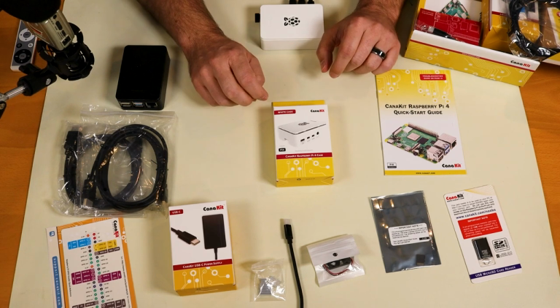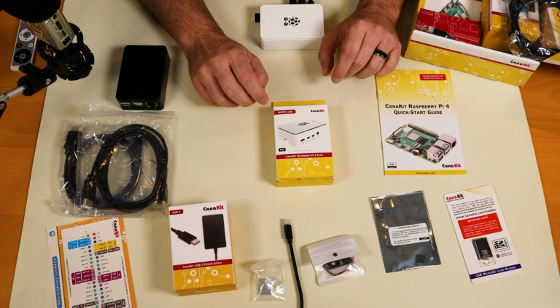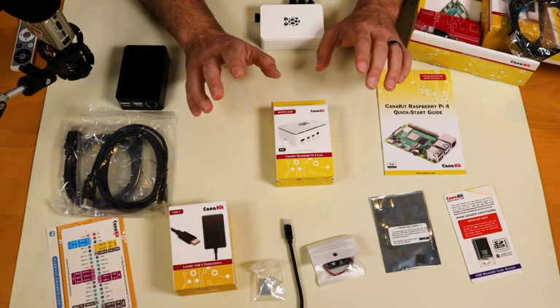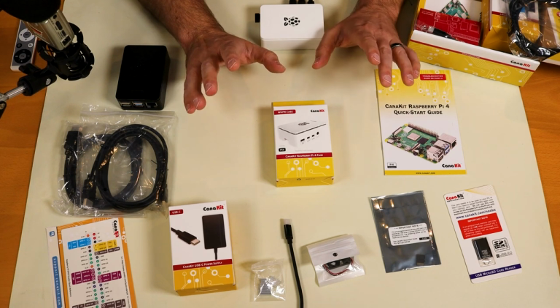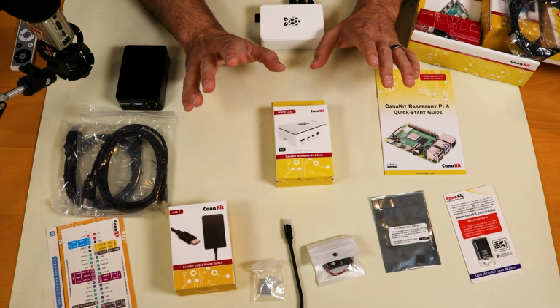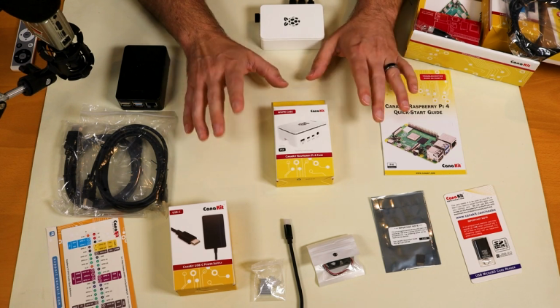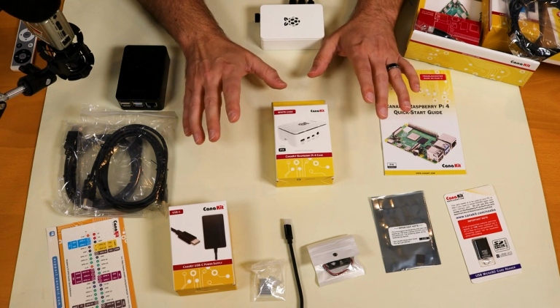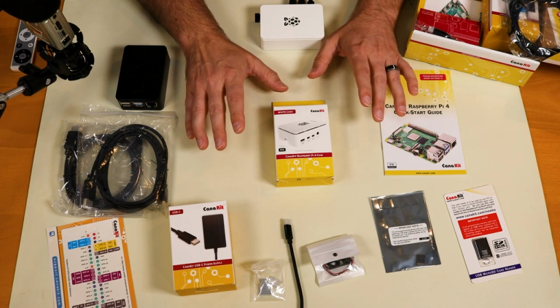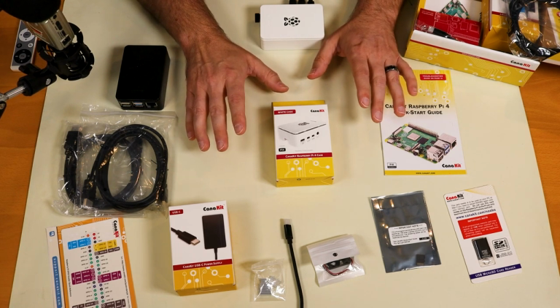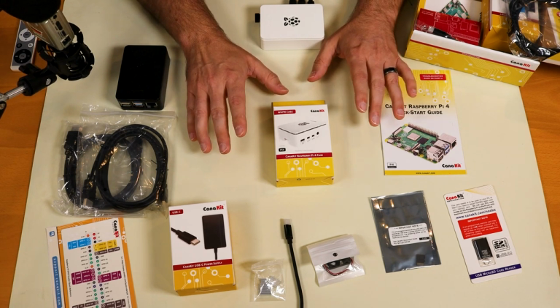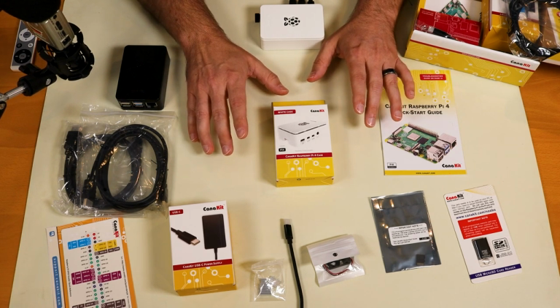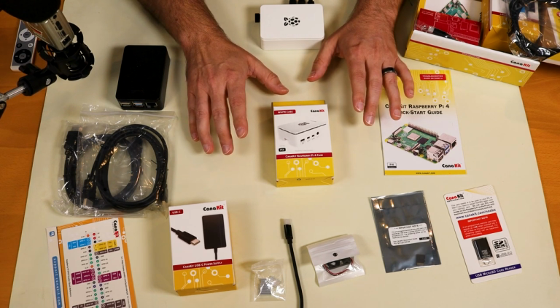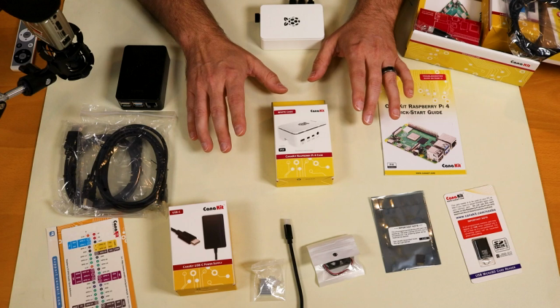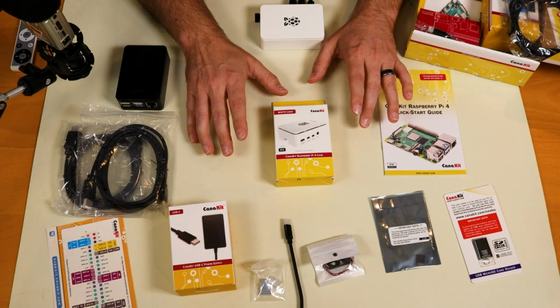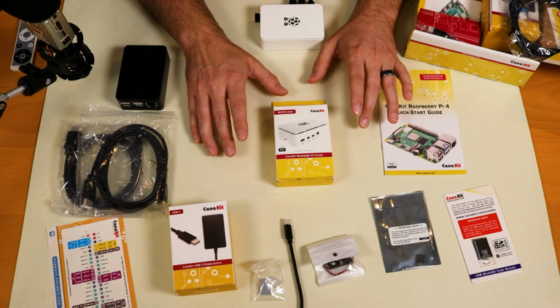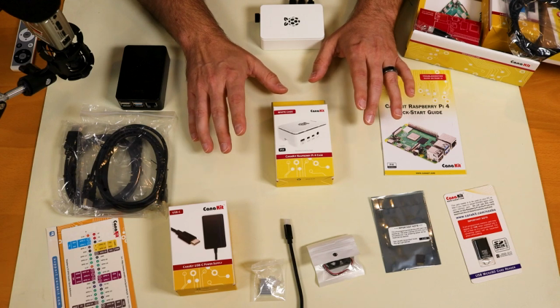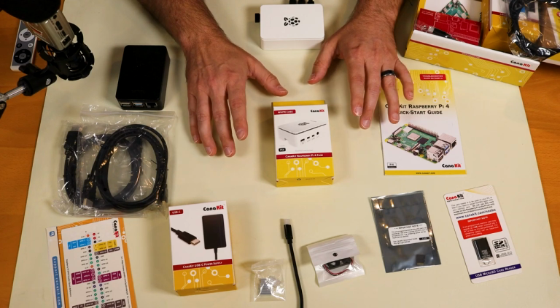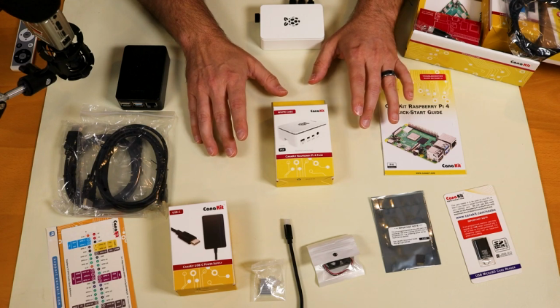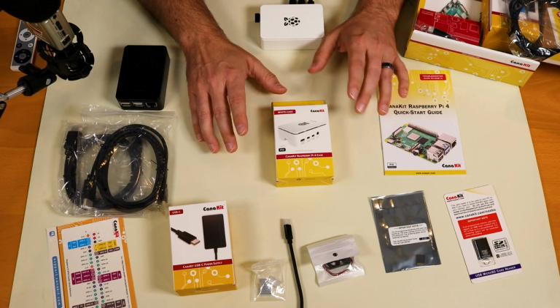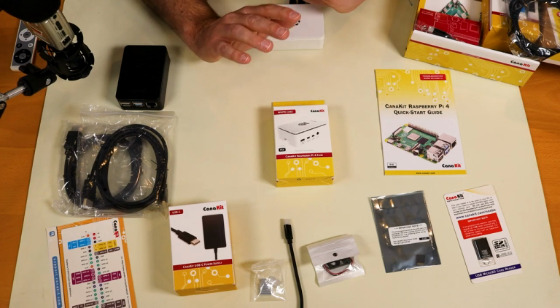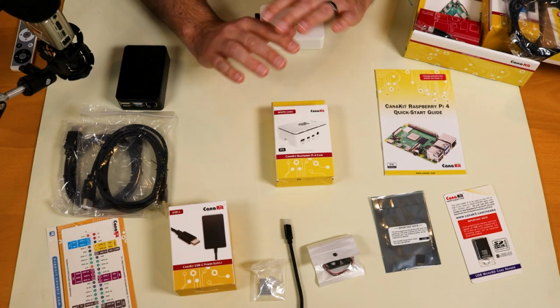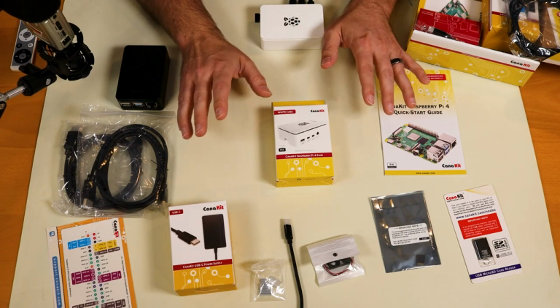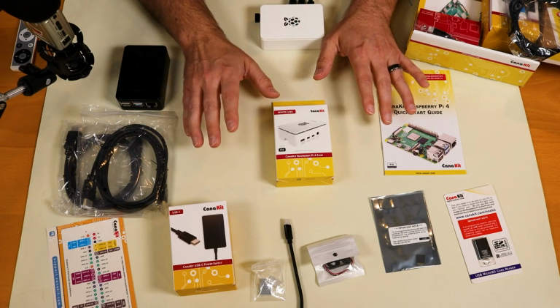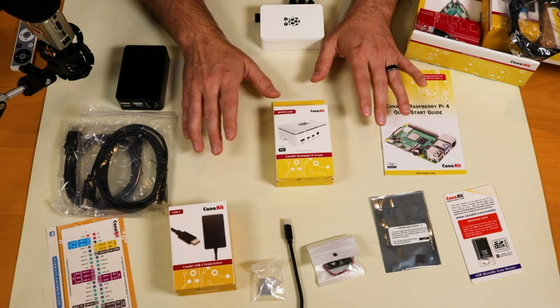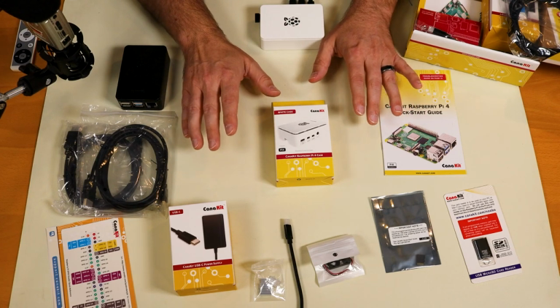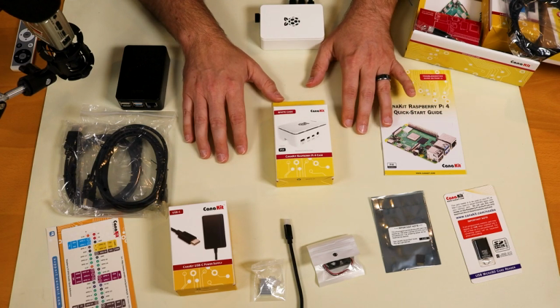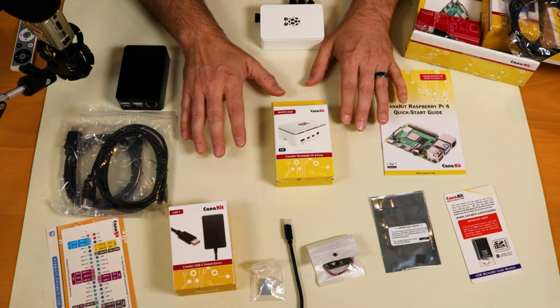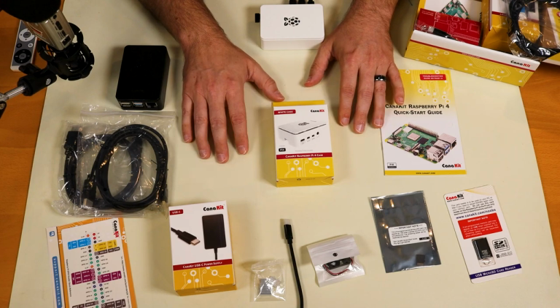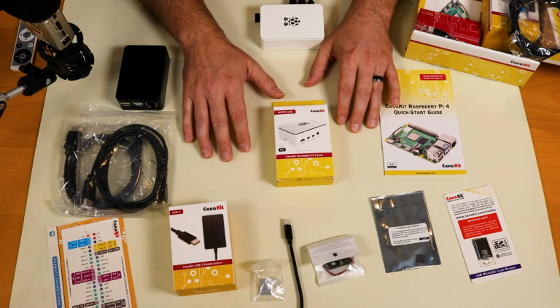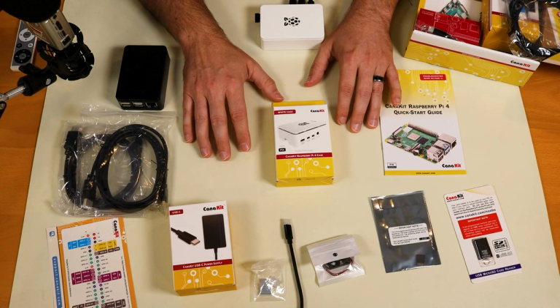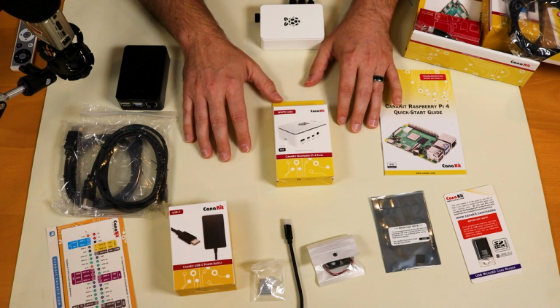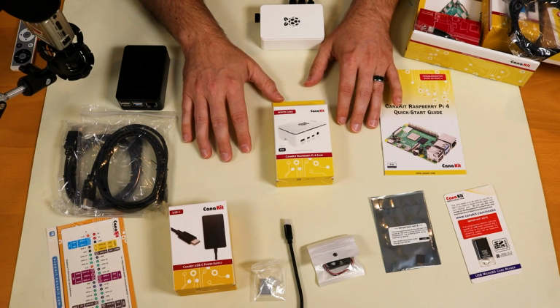Hopefully you can see that there is so much value in these CanaKits — the Max Kit or the Pro Kit. Both of them come with basically everything you need to get set up and running with a Raspberry Pi 4.